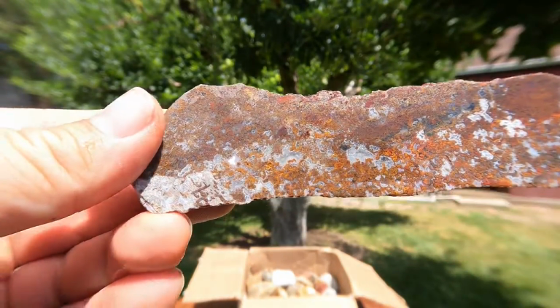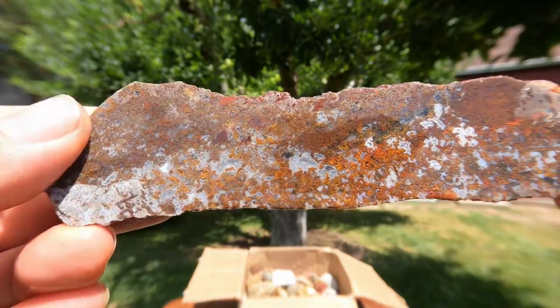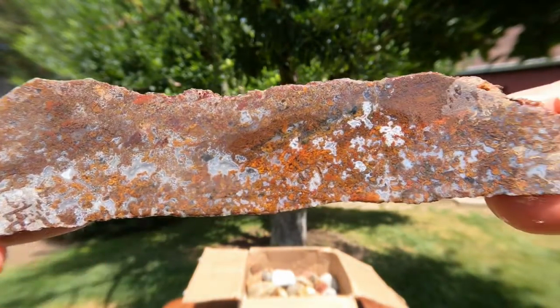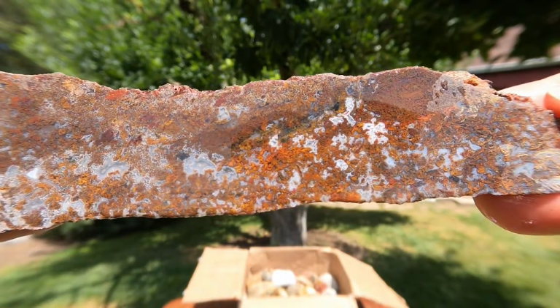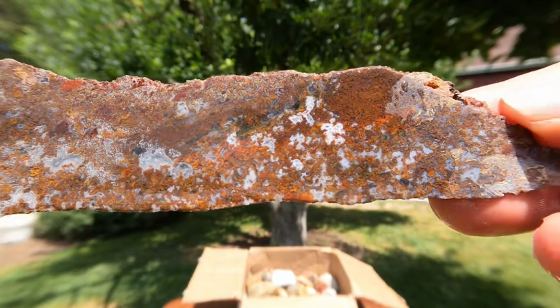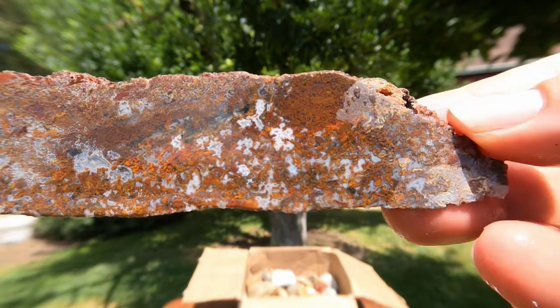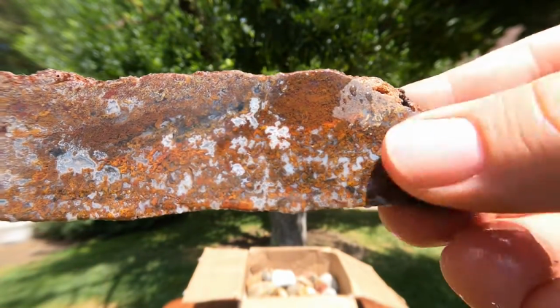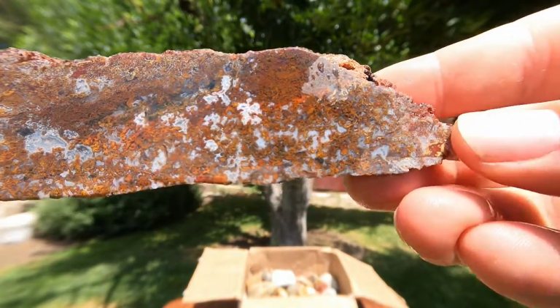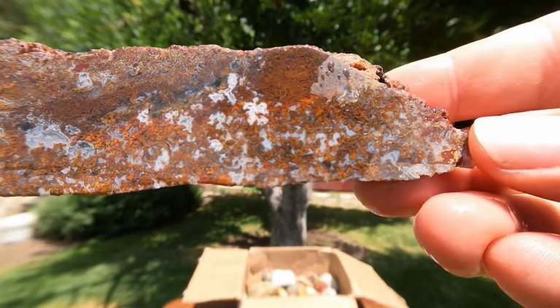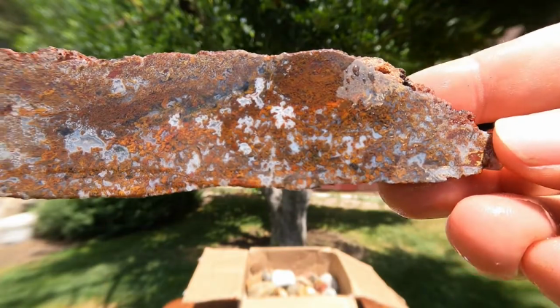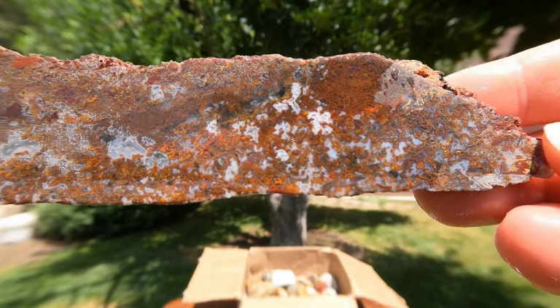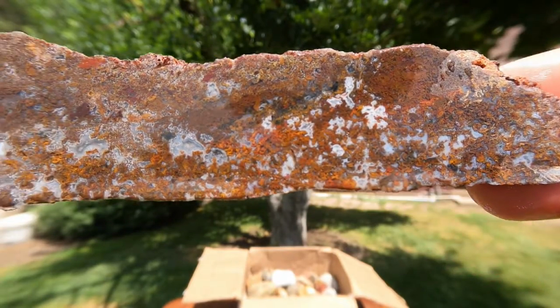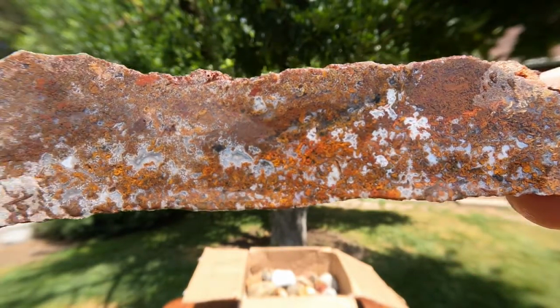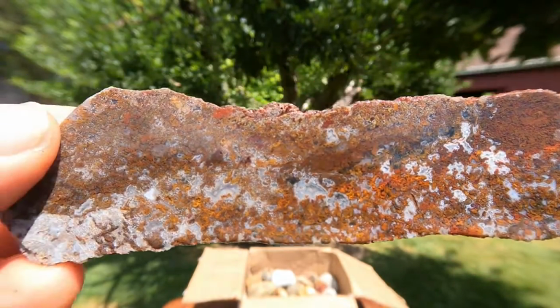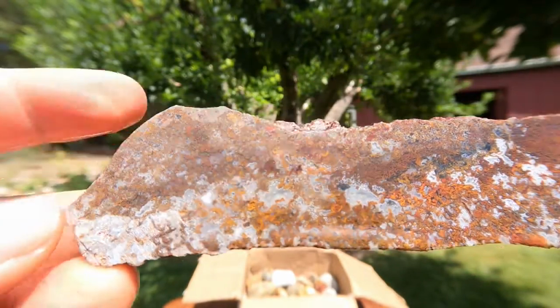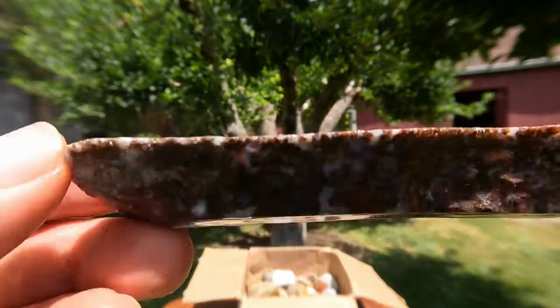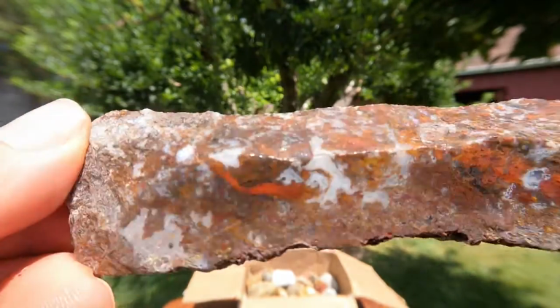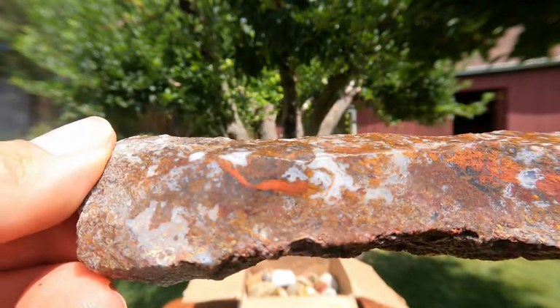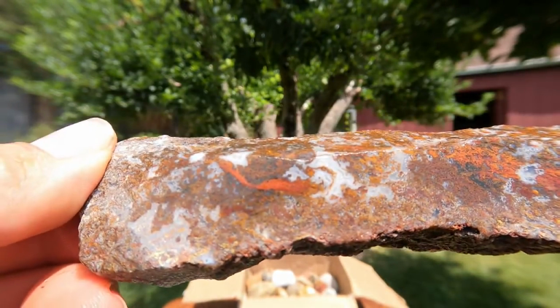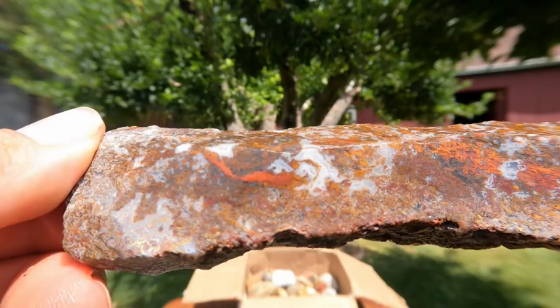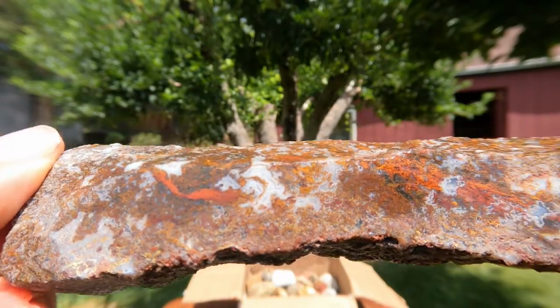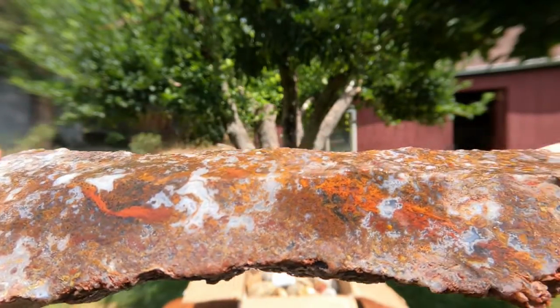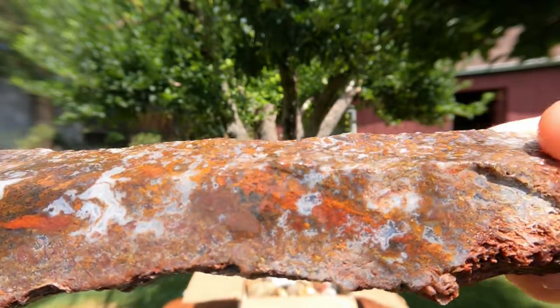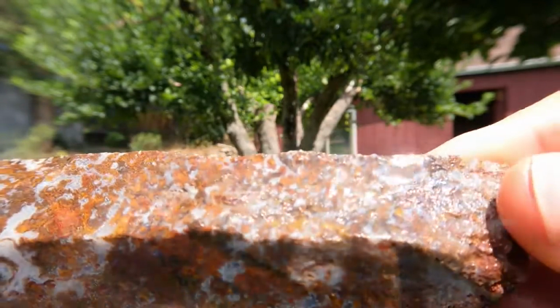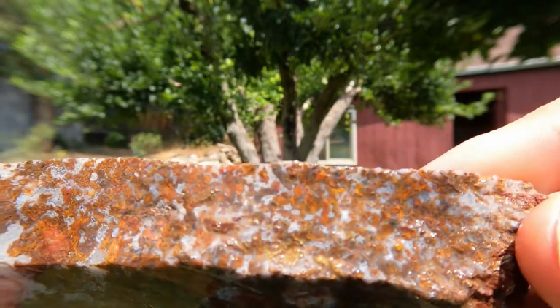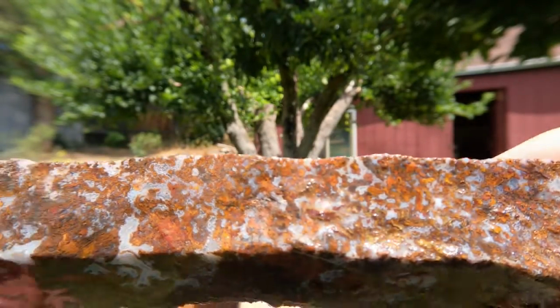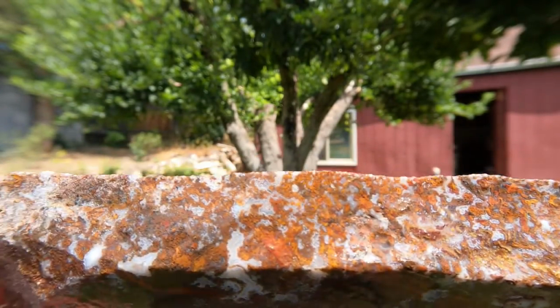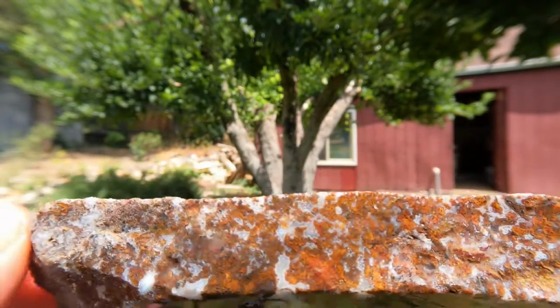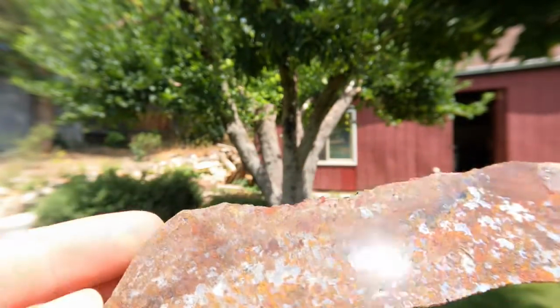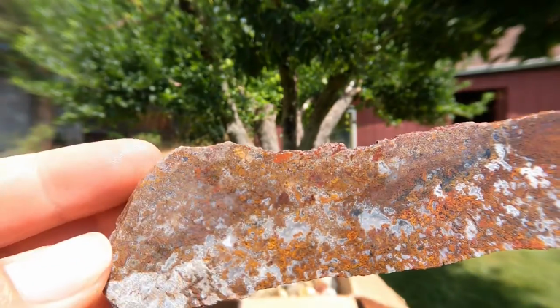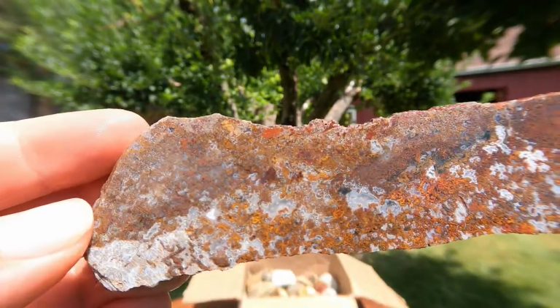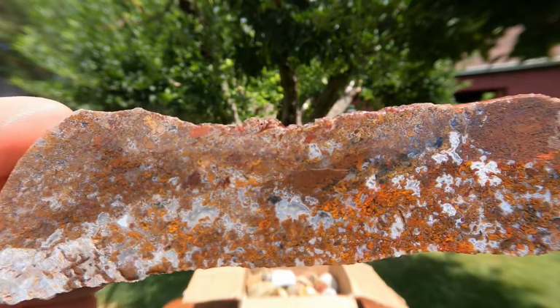That looks like a nice agate right there — well, that's really nice. Beautiful patterns in there. It's almost — I think it's almost what you call a plume agate. It's really pretty stuff though.